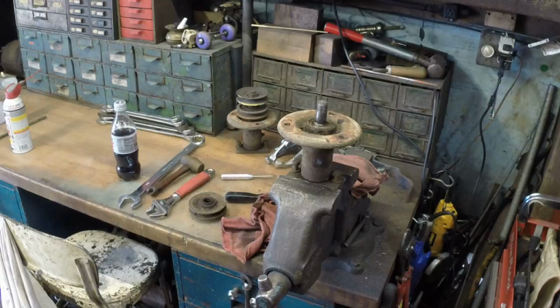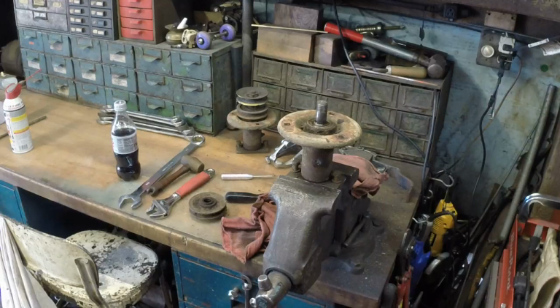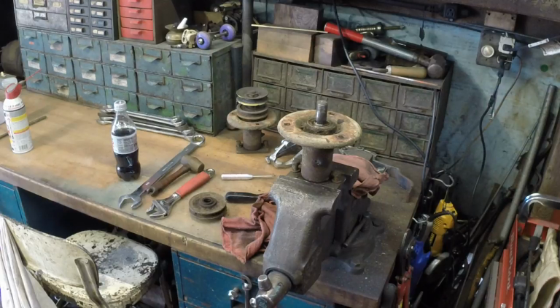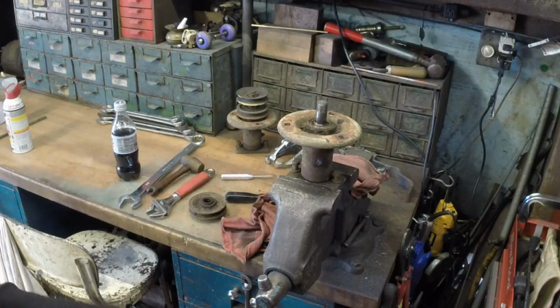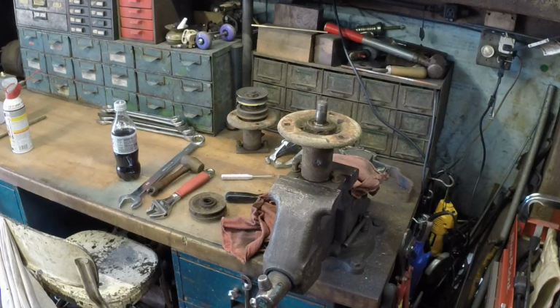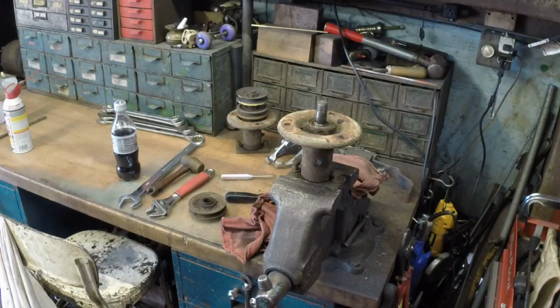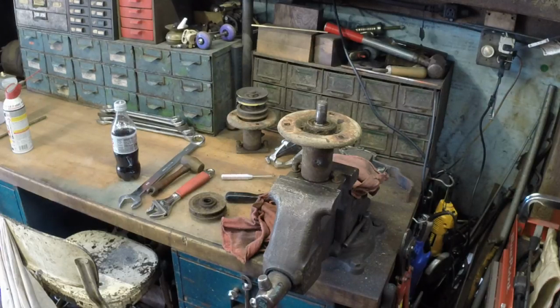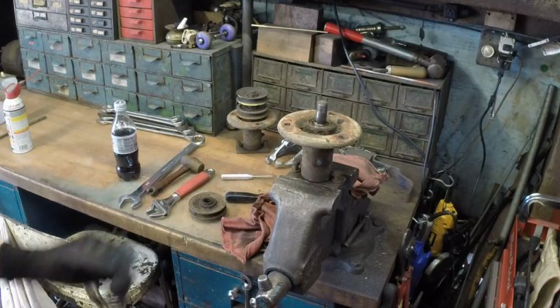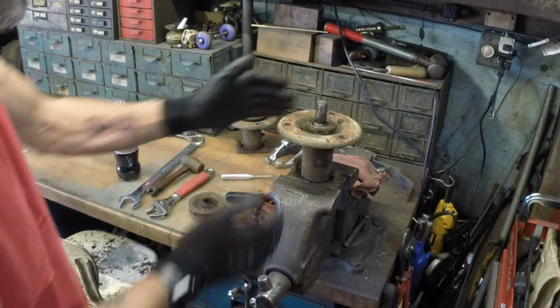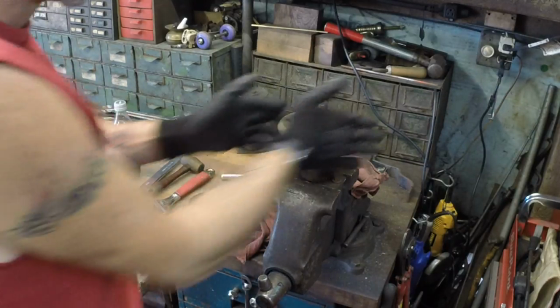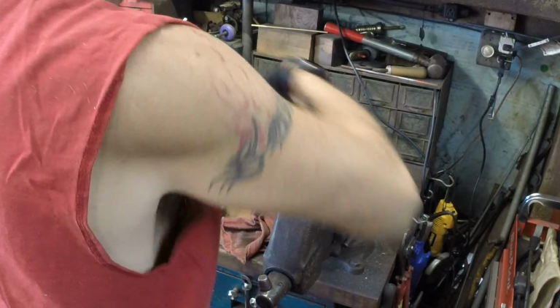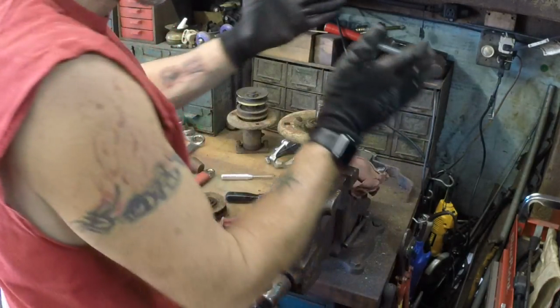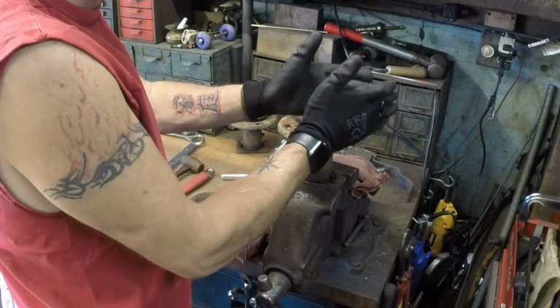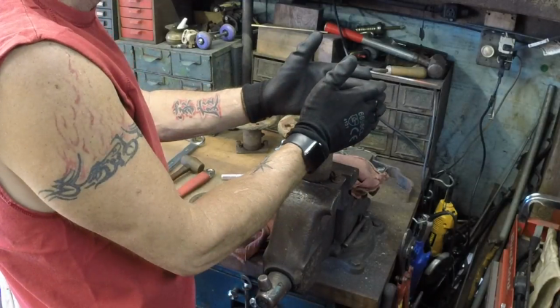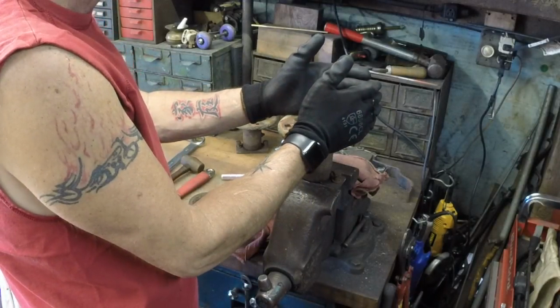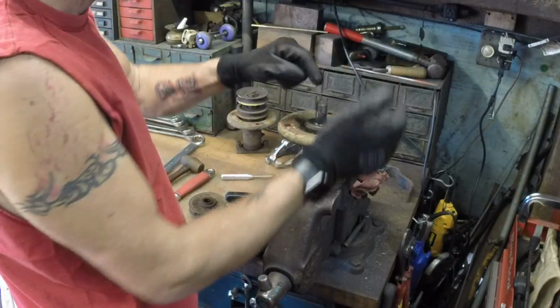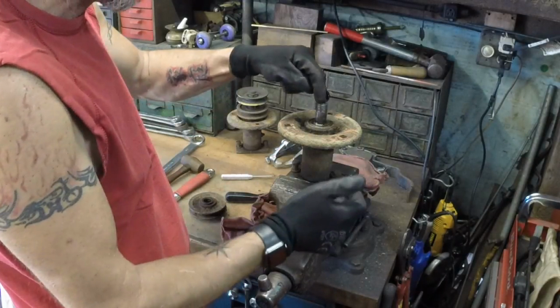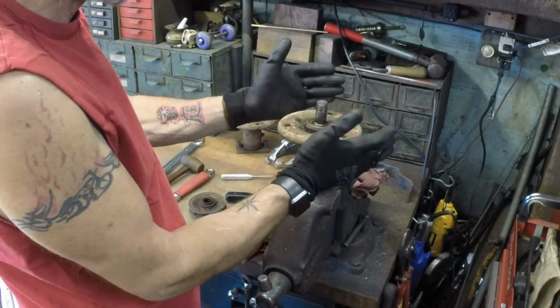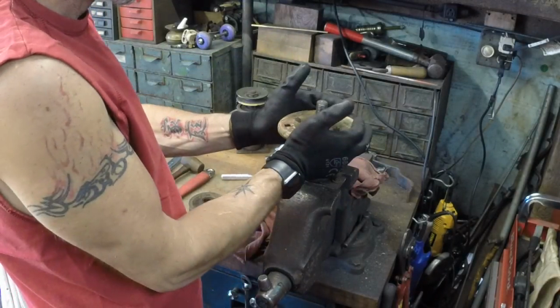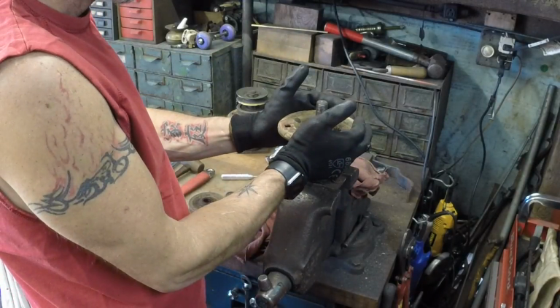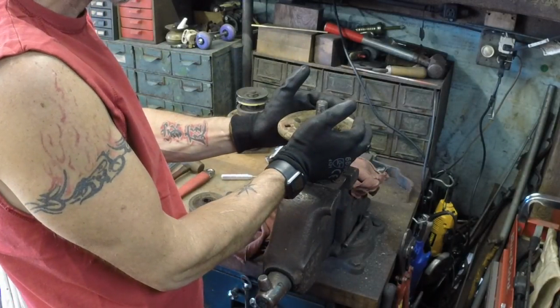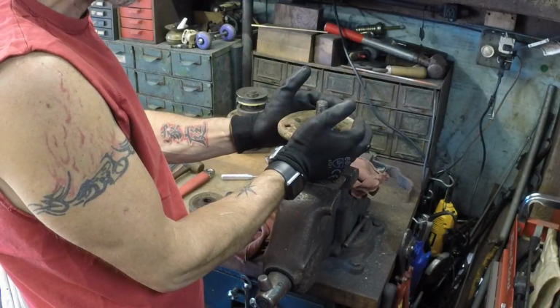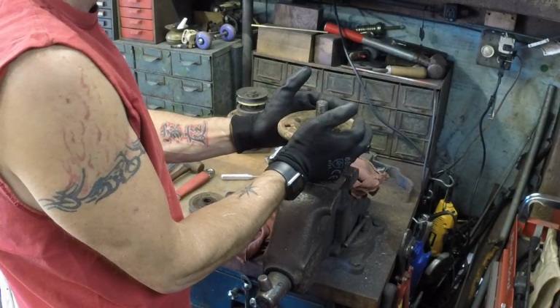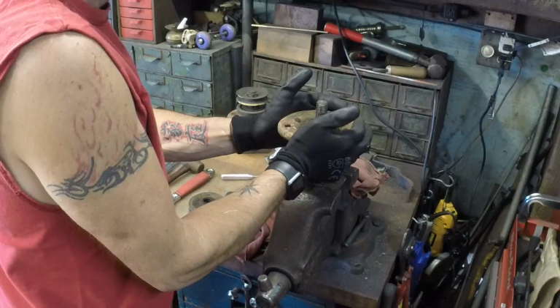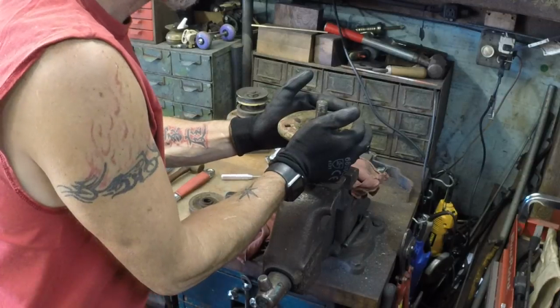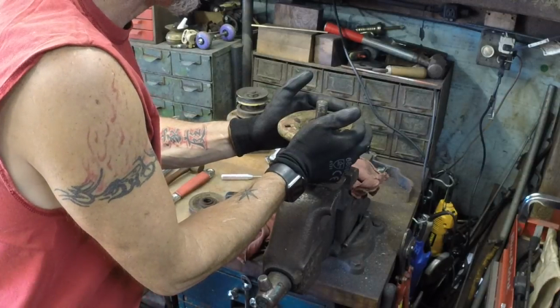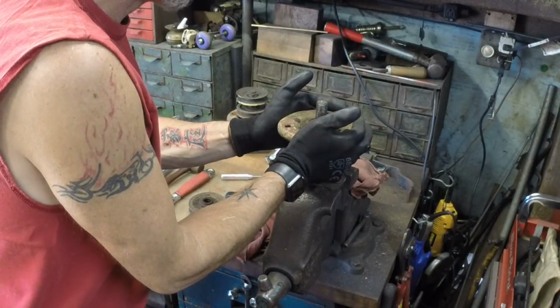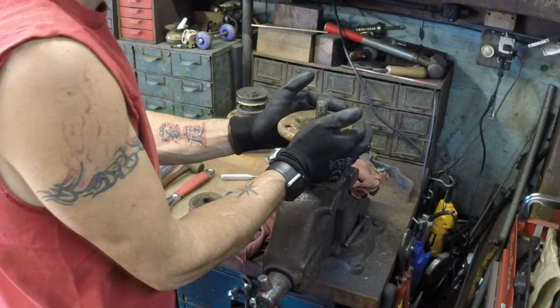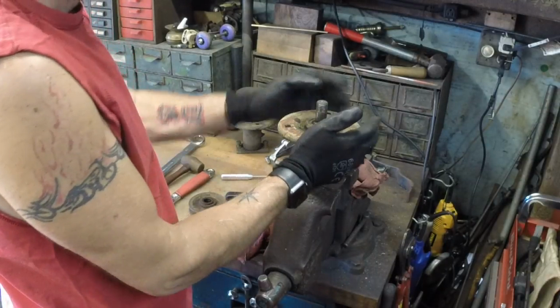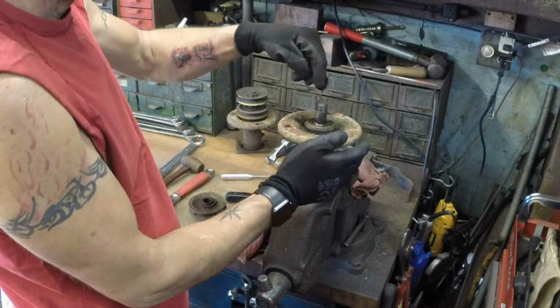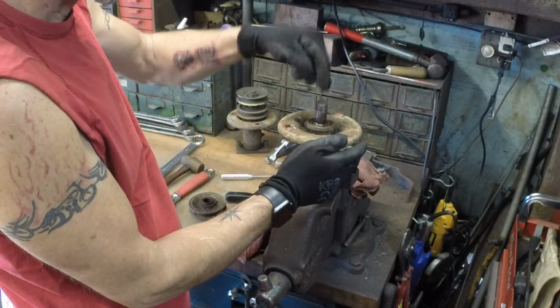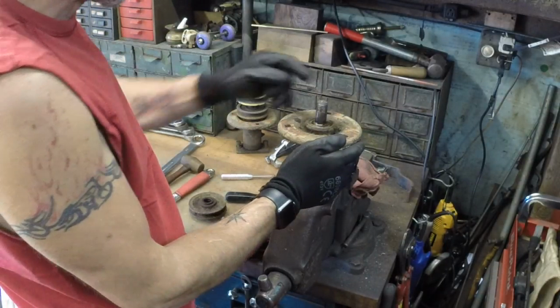All right, part two: rebuilding spindles. You need to get the spindle out of the spindle casing. In order to do that, you have to drive it out.